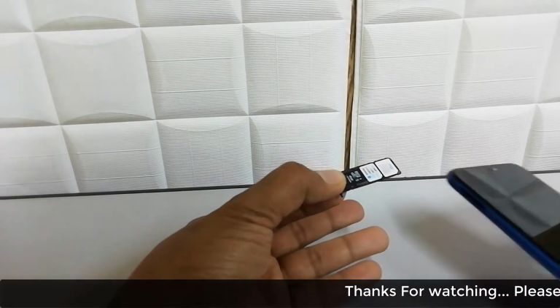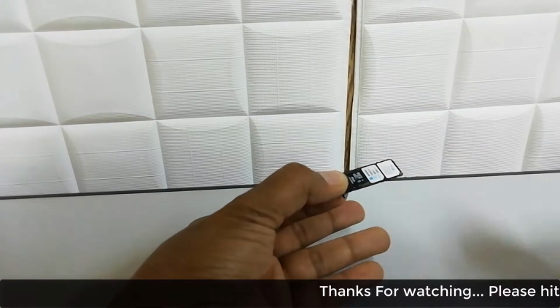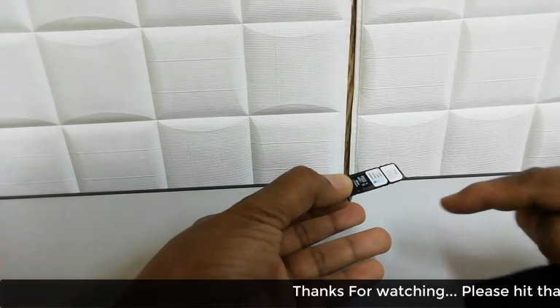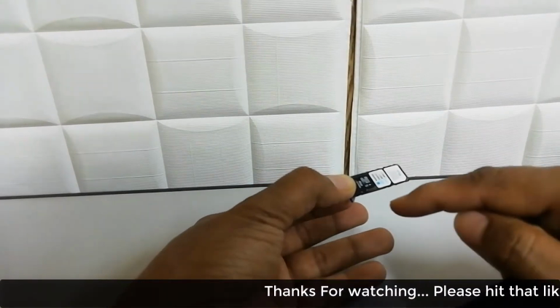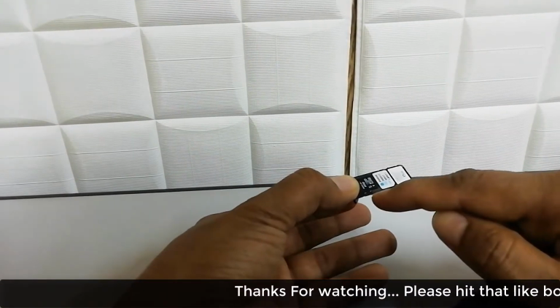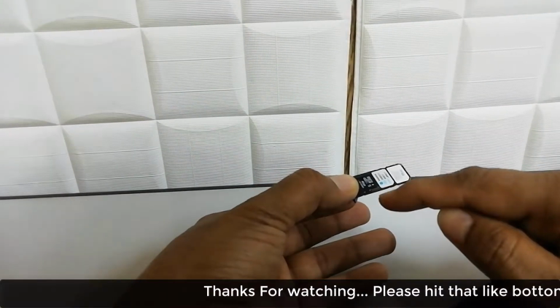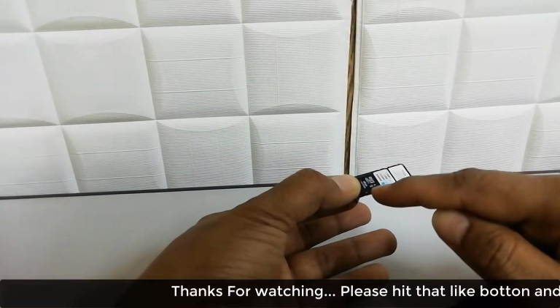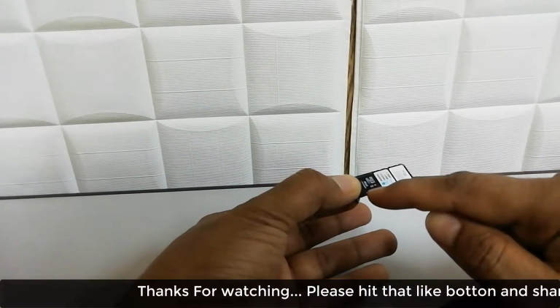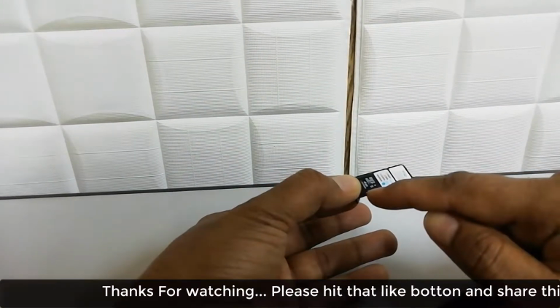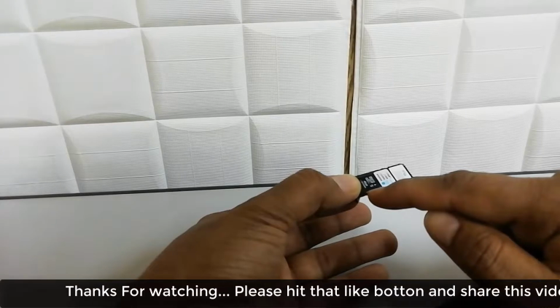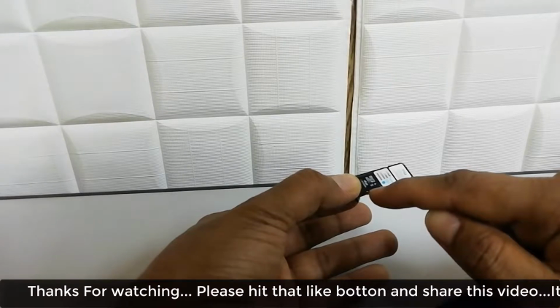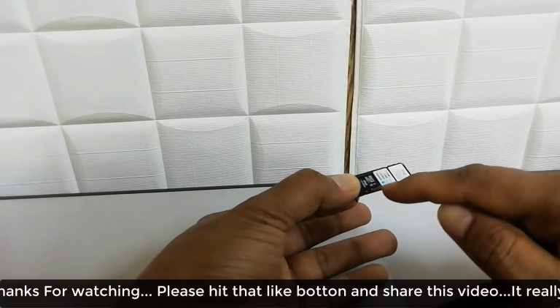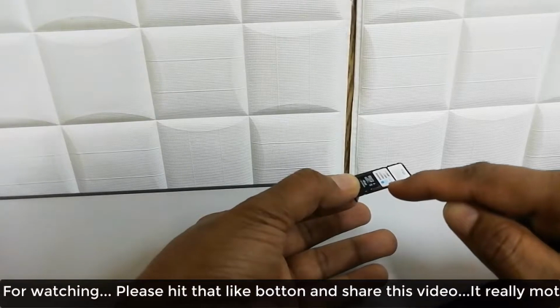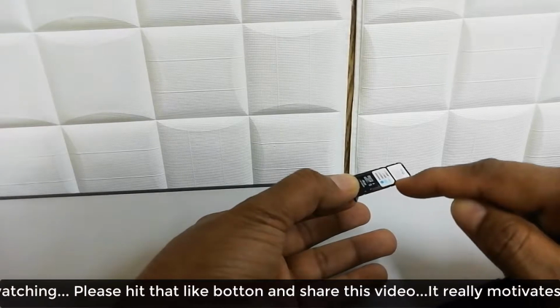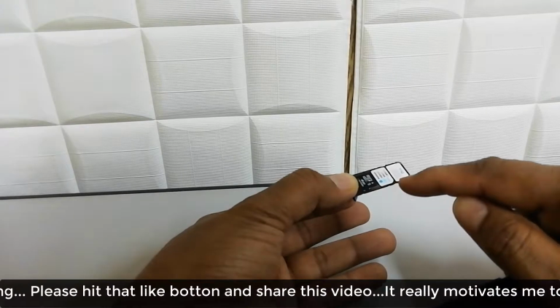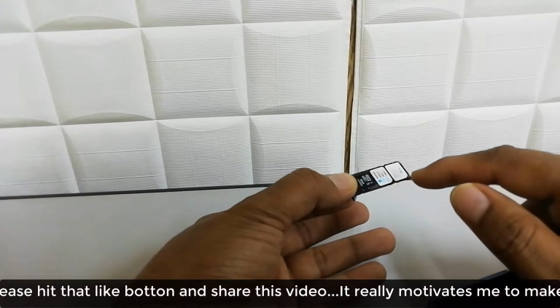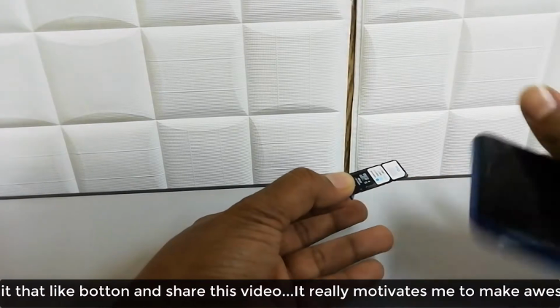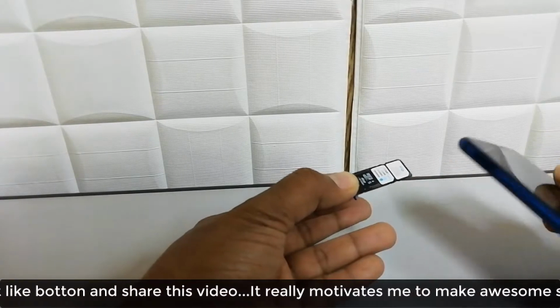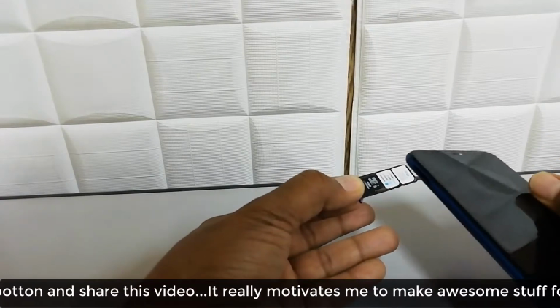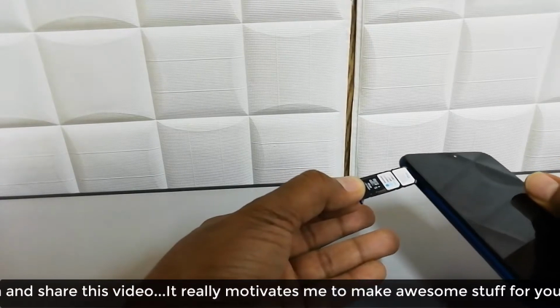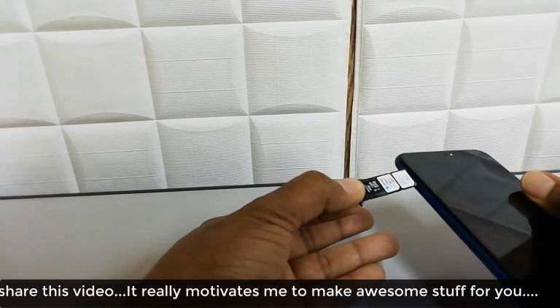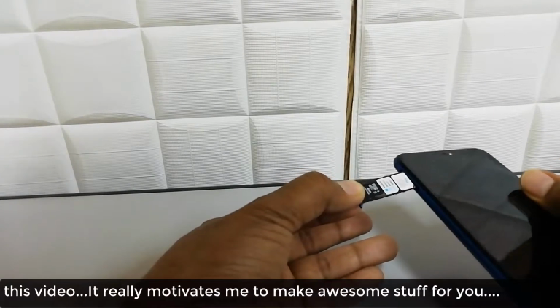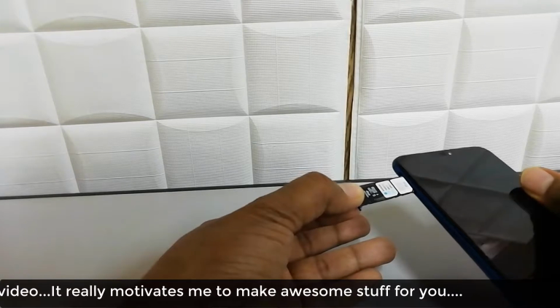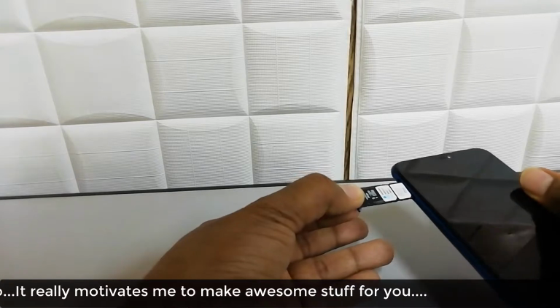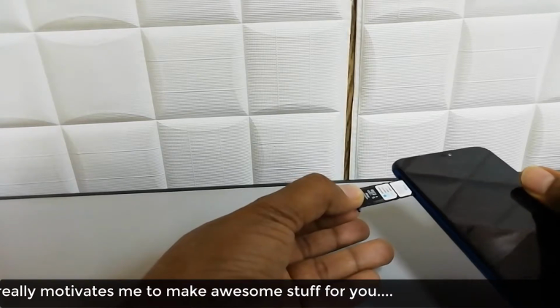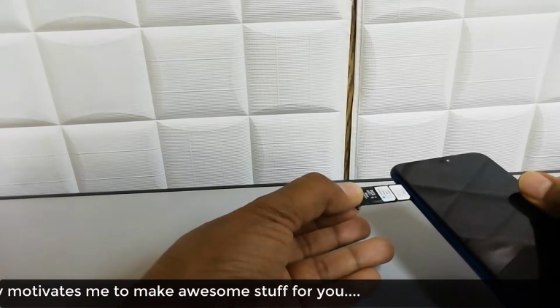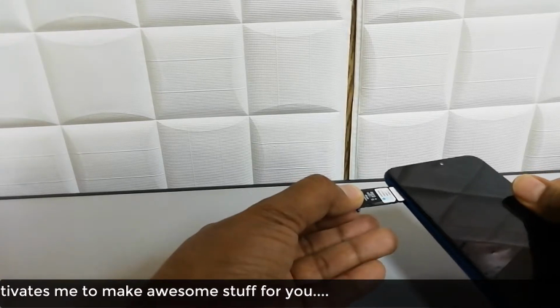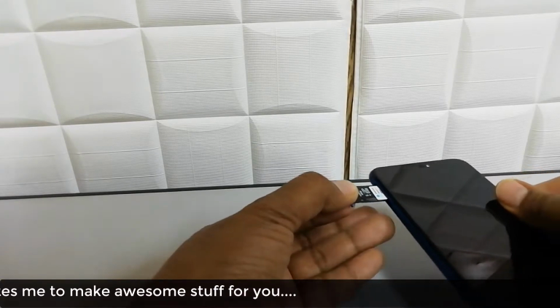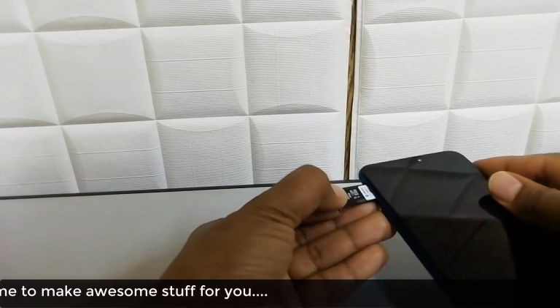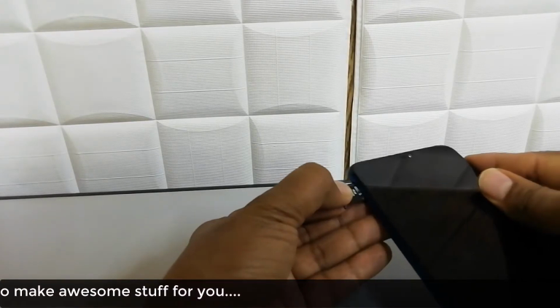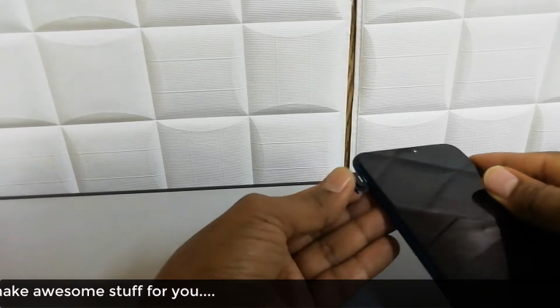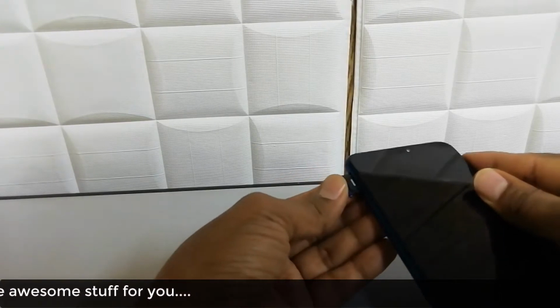Simply put your SIM card here. You can see the first slot is for your SD card, and the other two places are for your SIM cards. Just put them inside and you are ready to go.